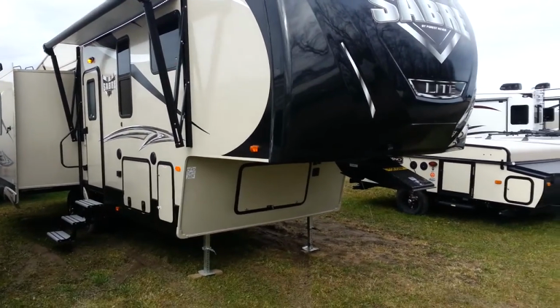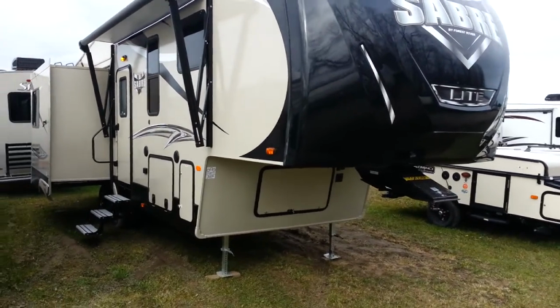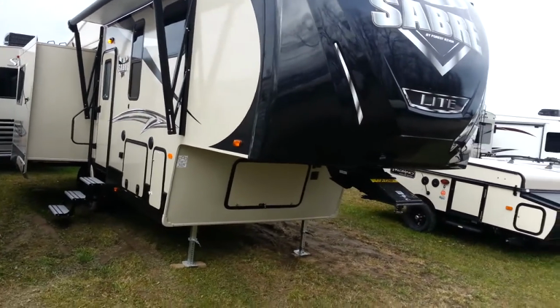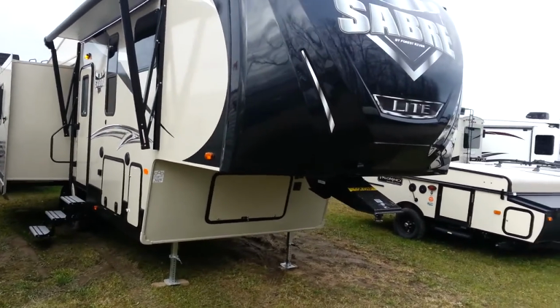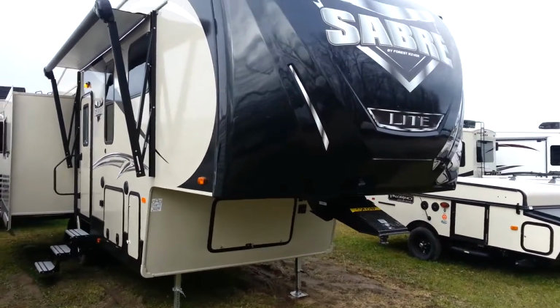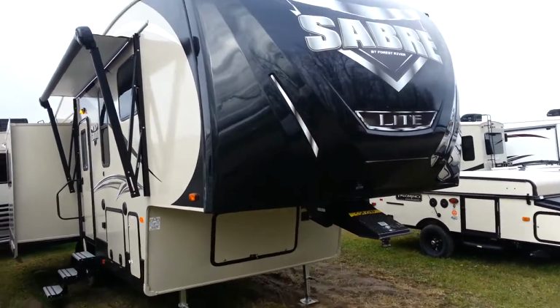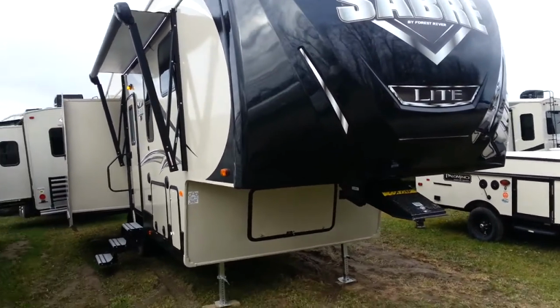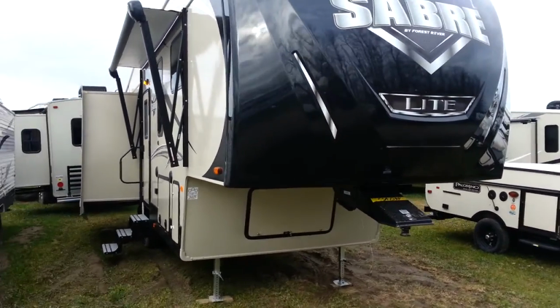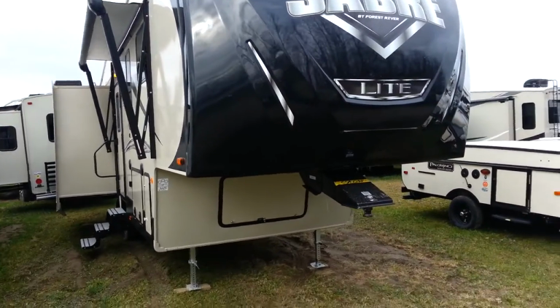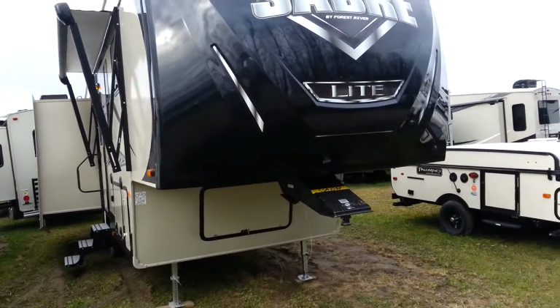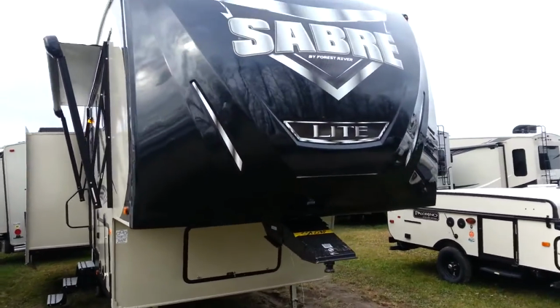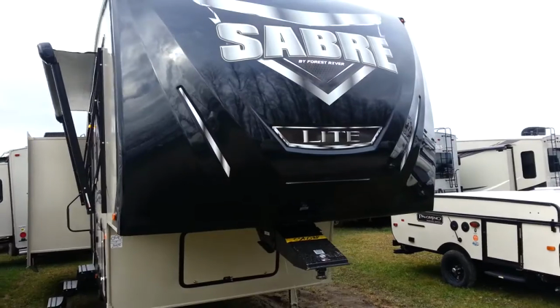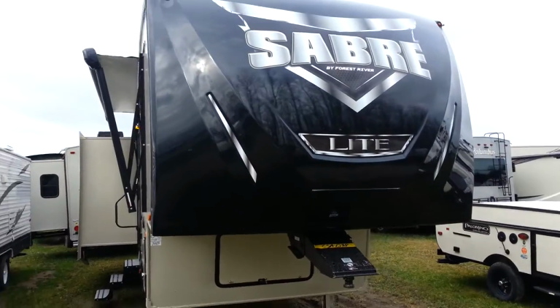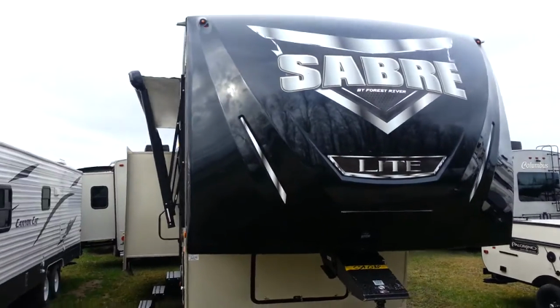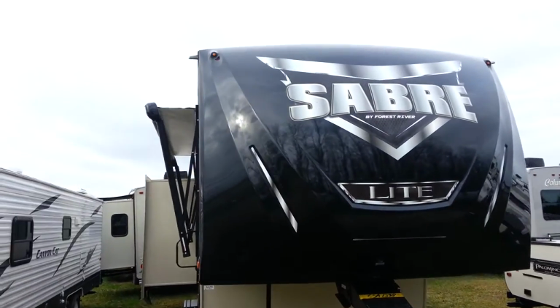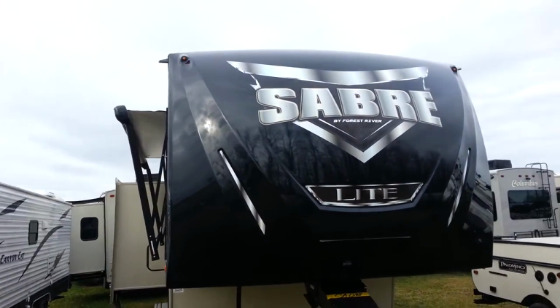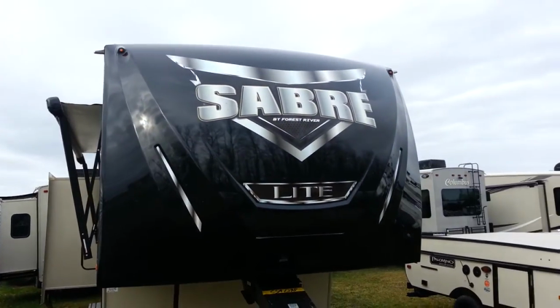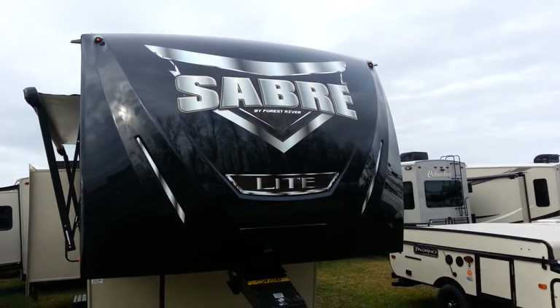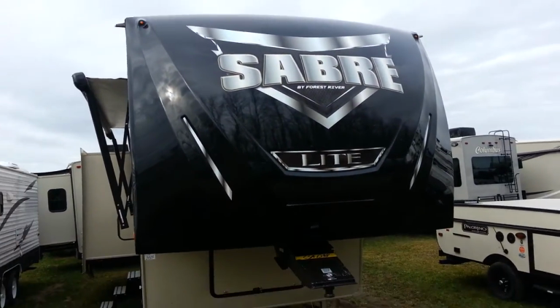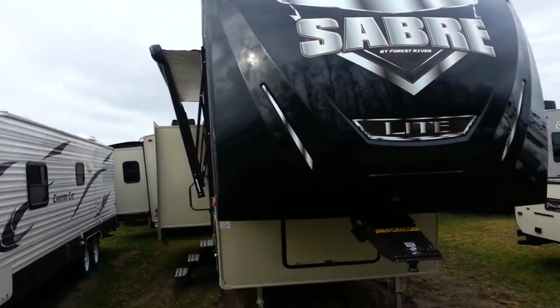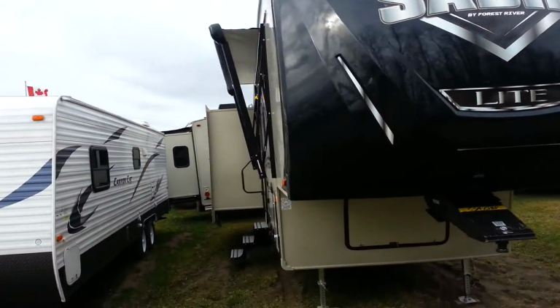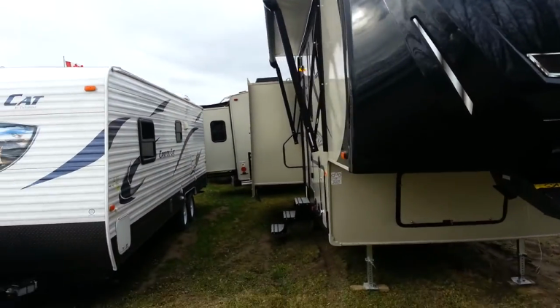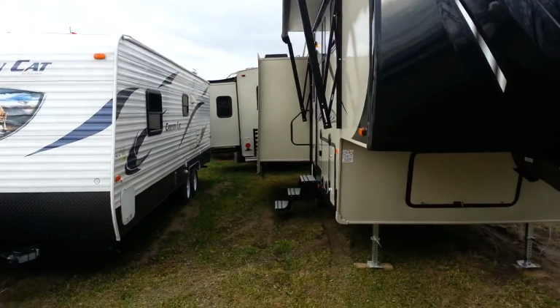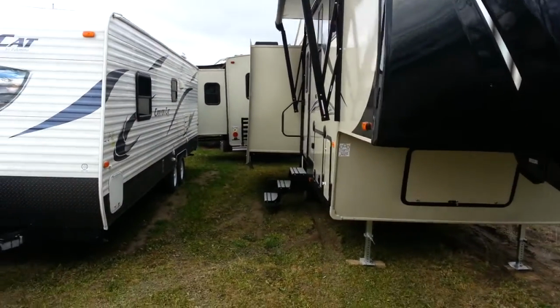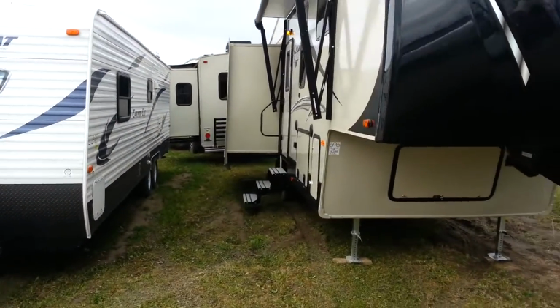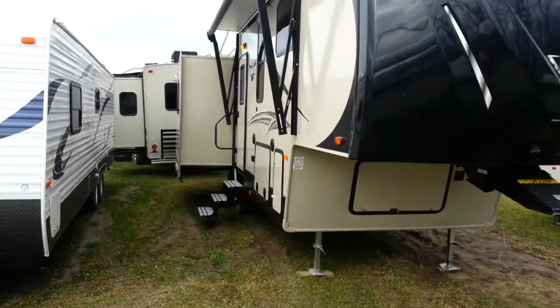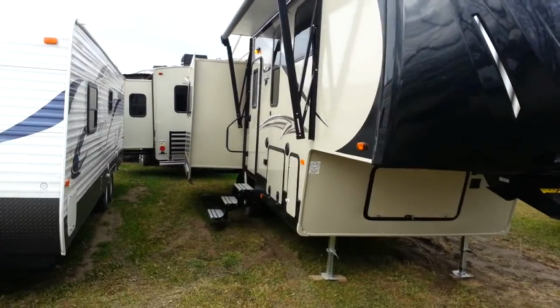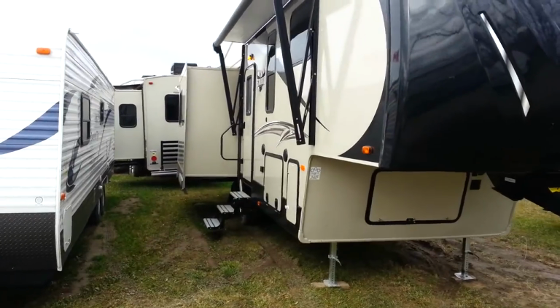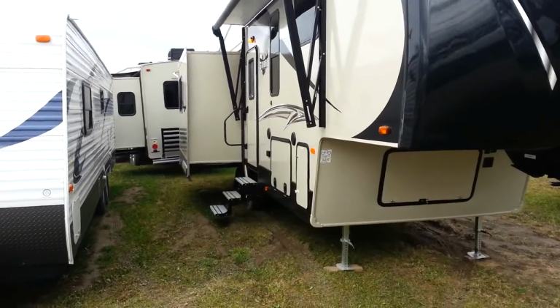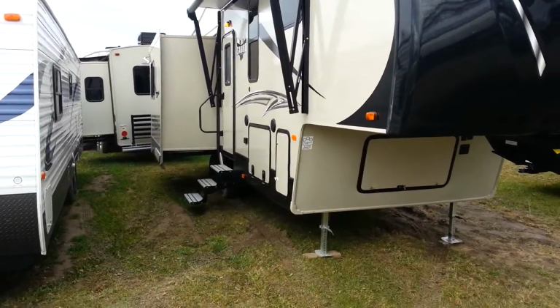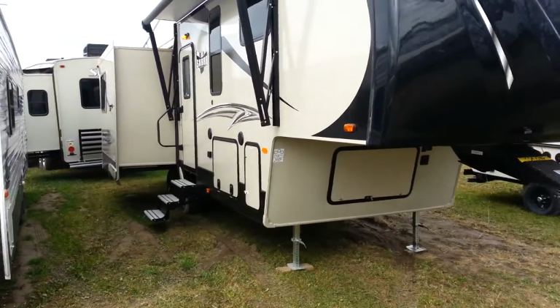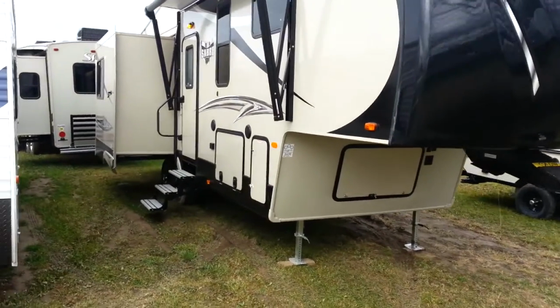You can see it's got the molded fiberglass cap on the front. The cap has LED lights built in, and the marker lights are LED as well. You've got a slide-out on the door side, which is in your main living area.